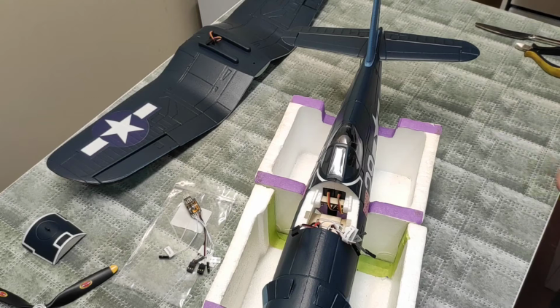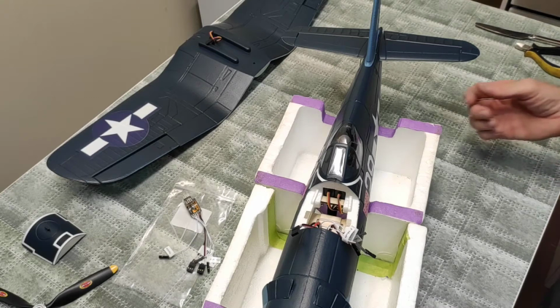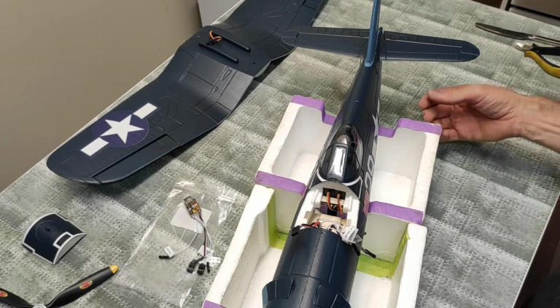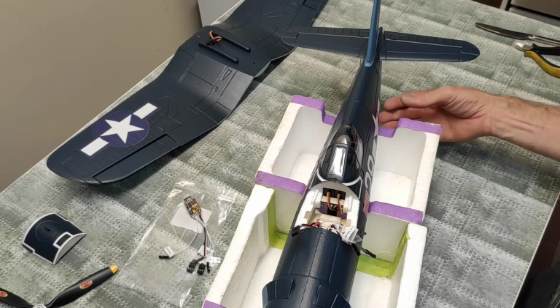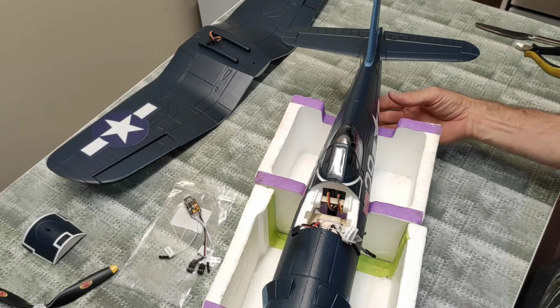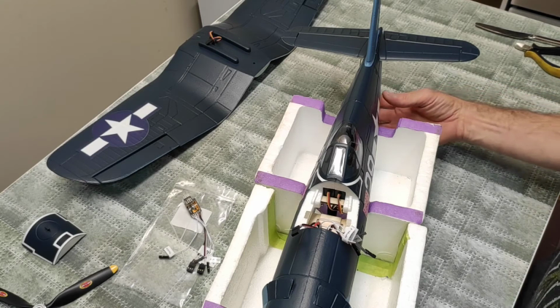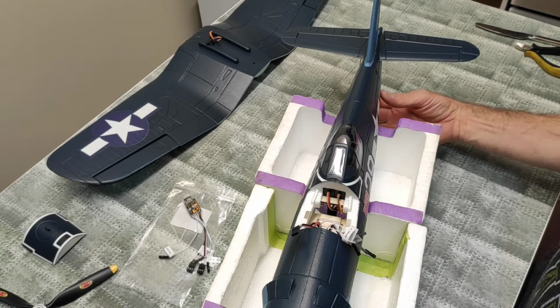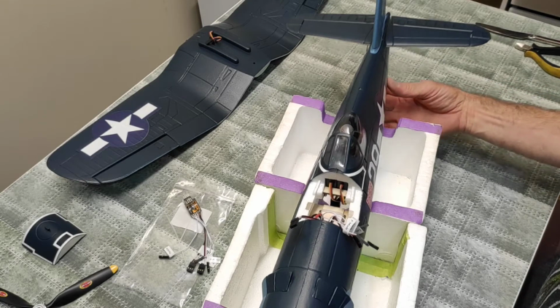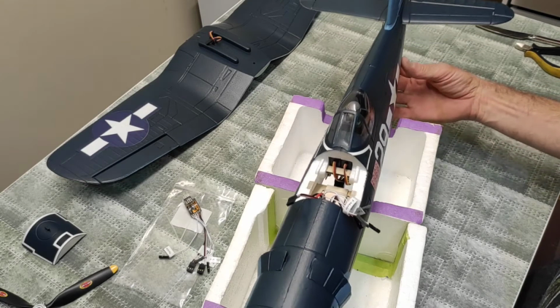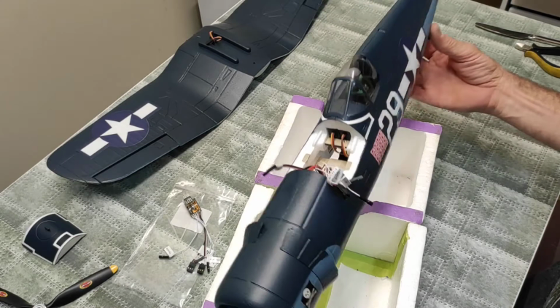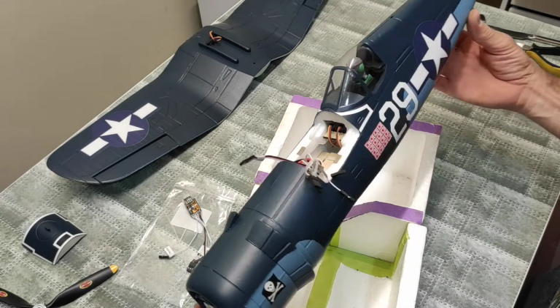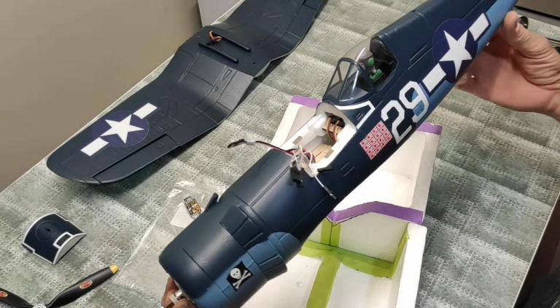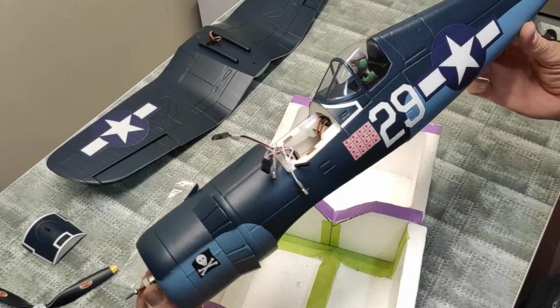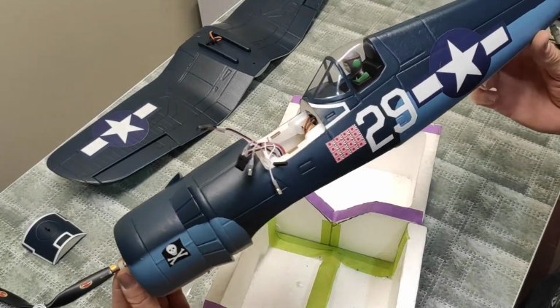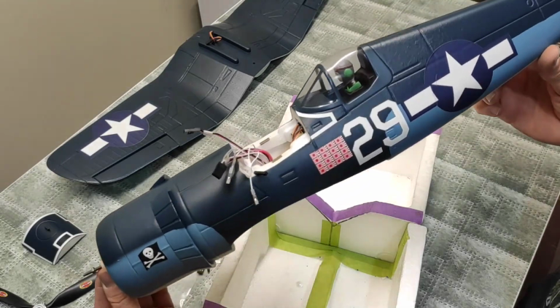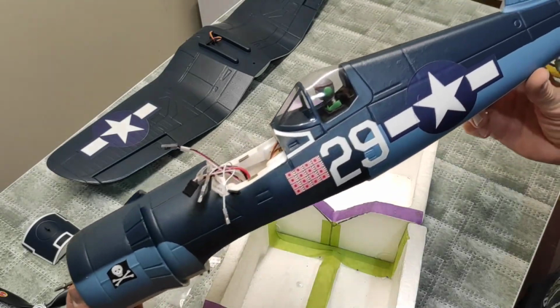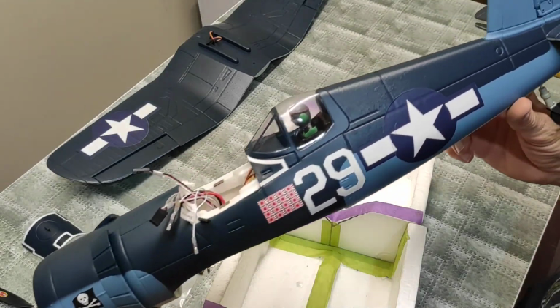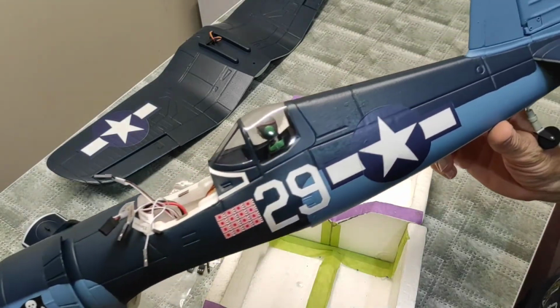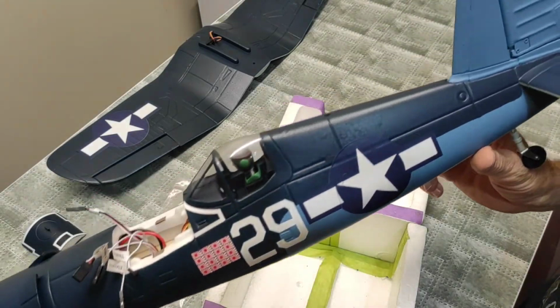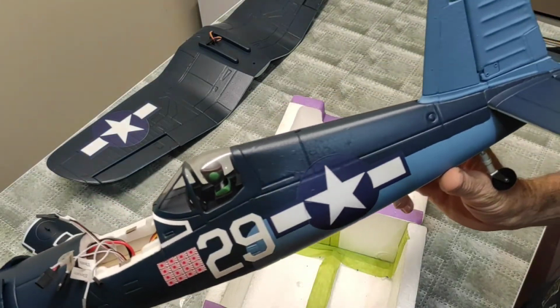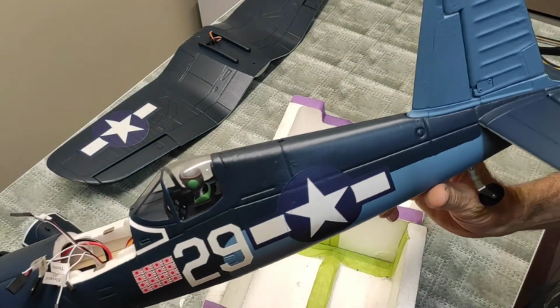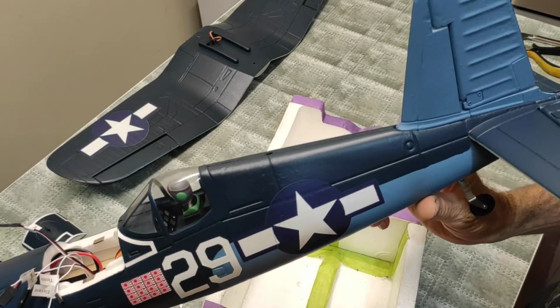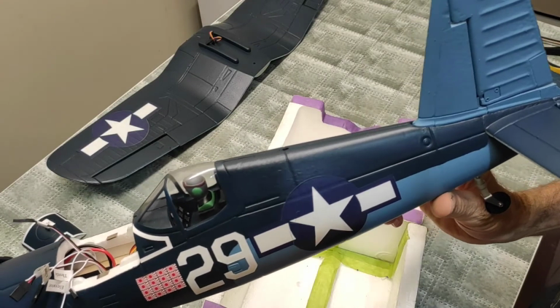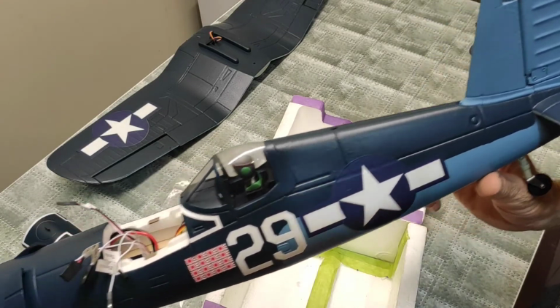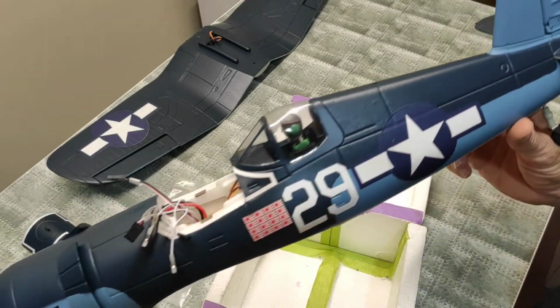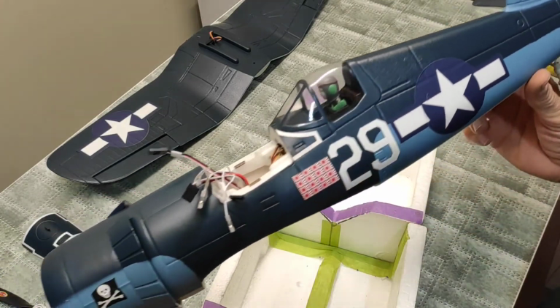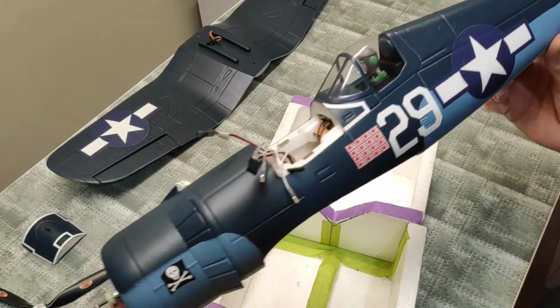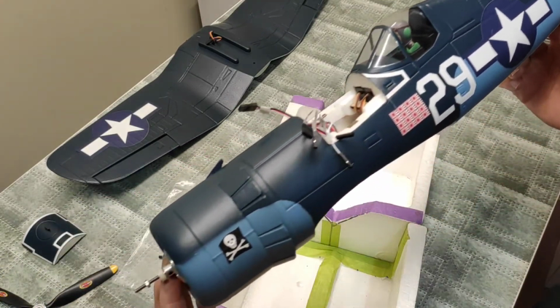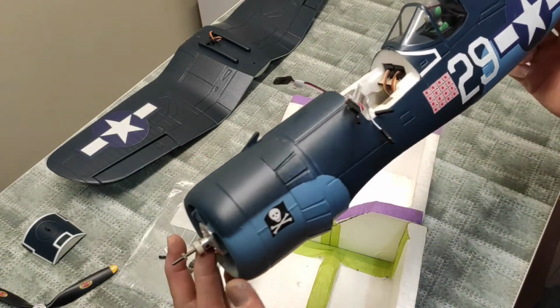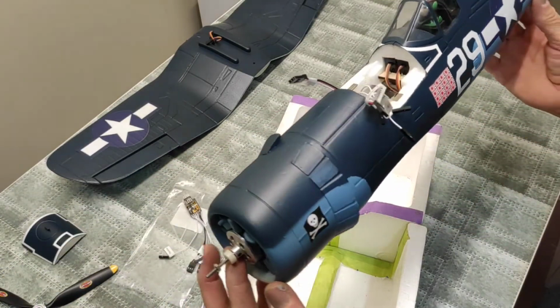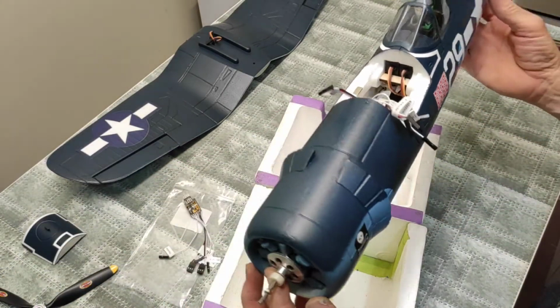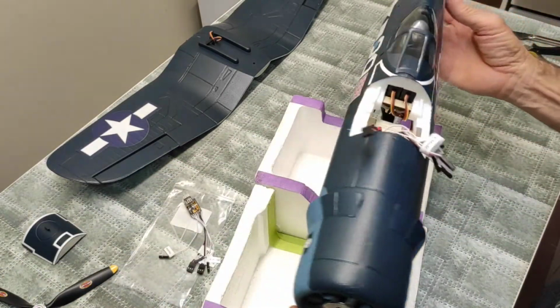Check this out, this is a brand new released, beautiful Corsair 750 wingspan — very nice bird, should look good in the sky.